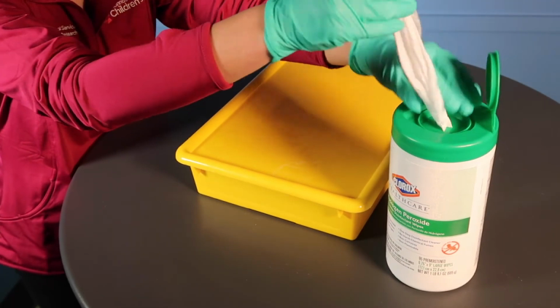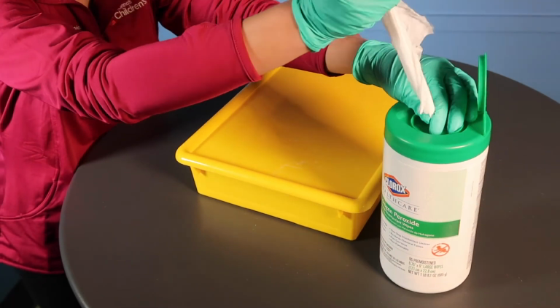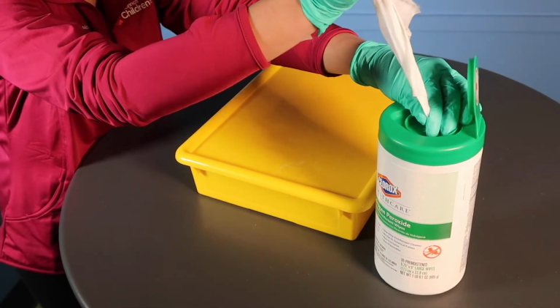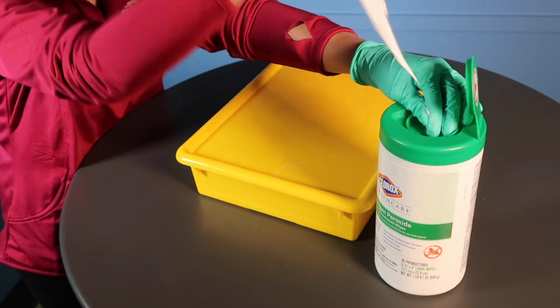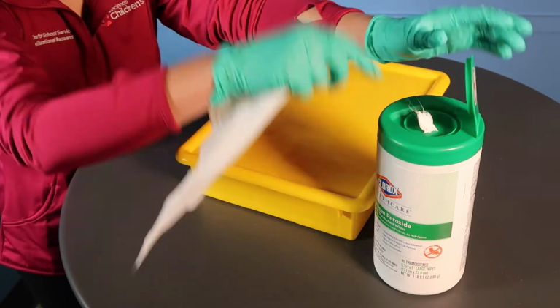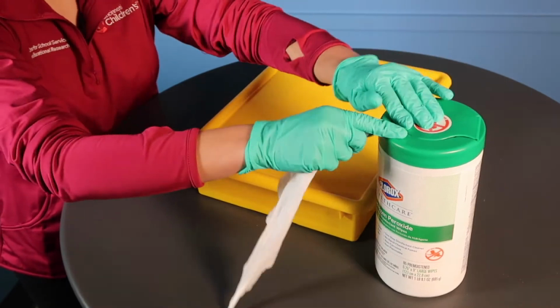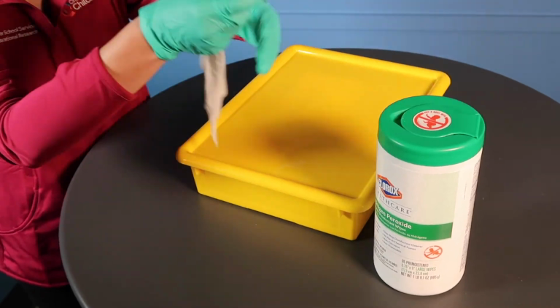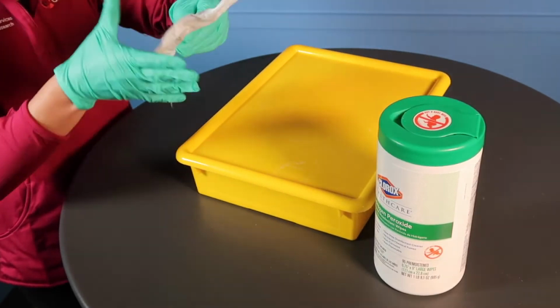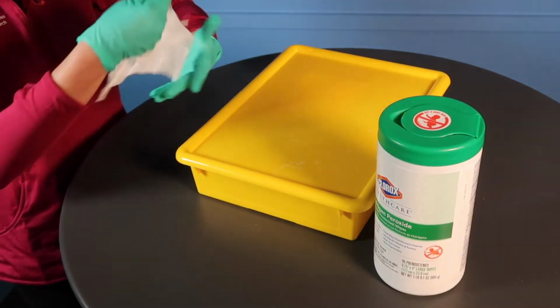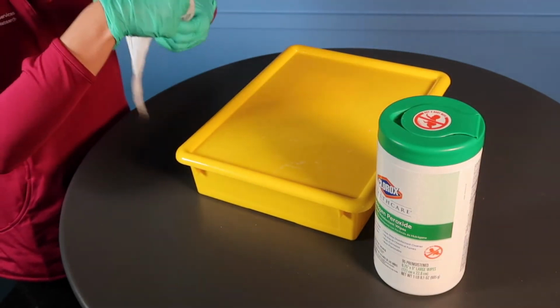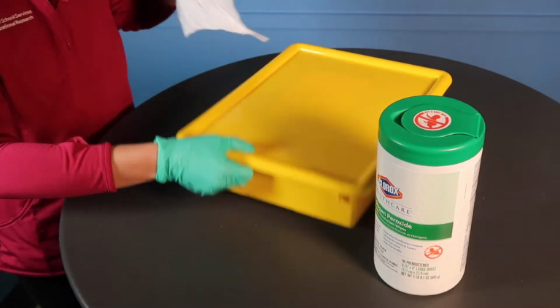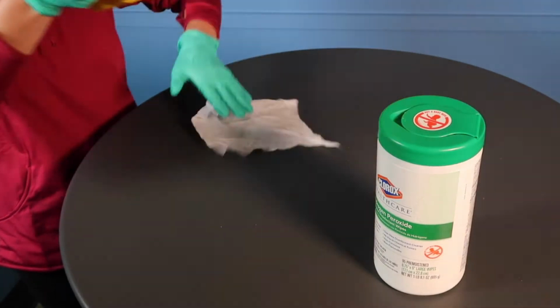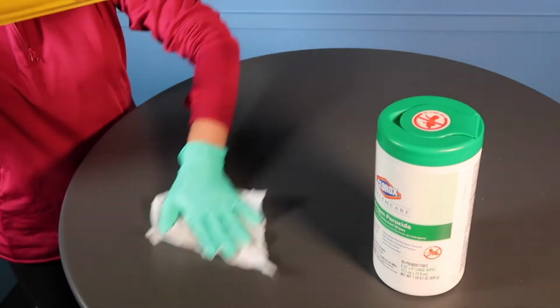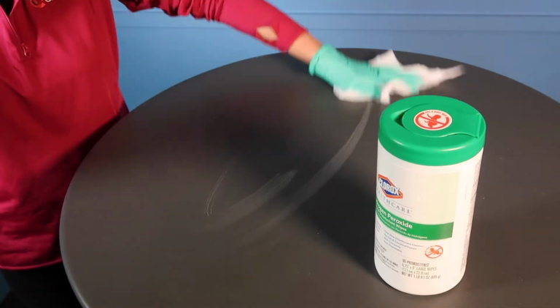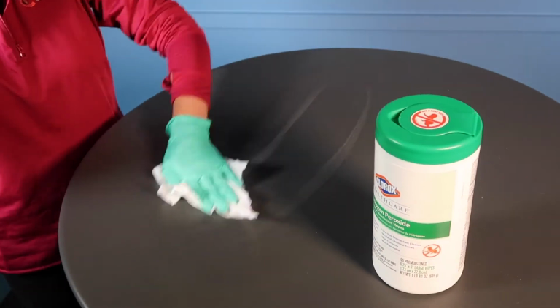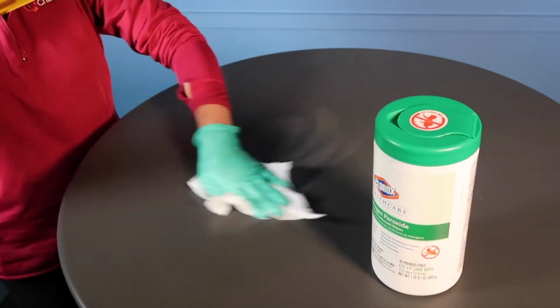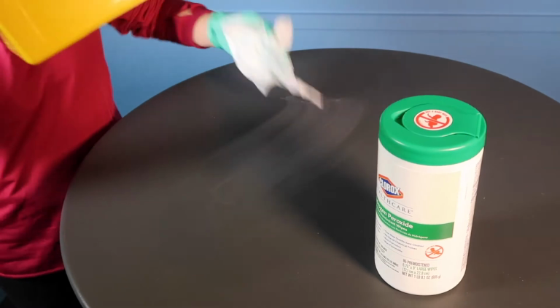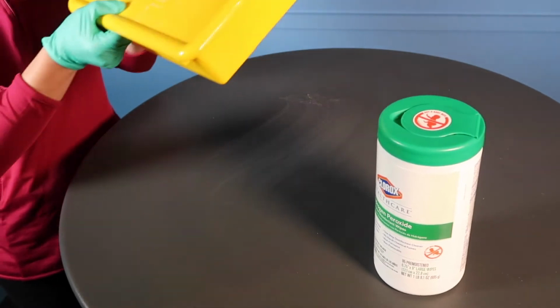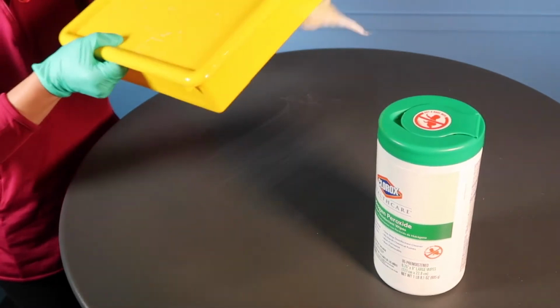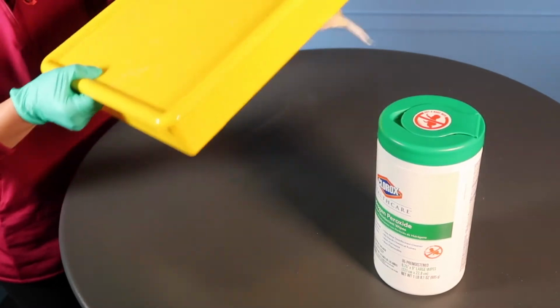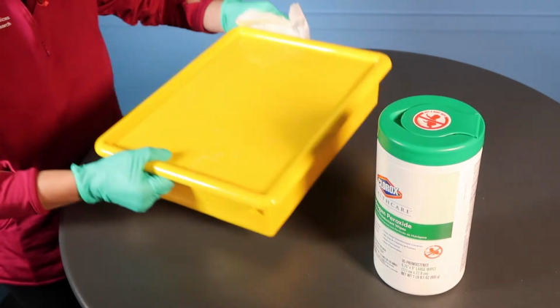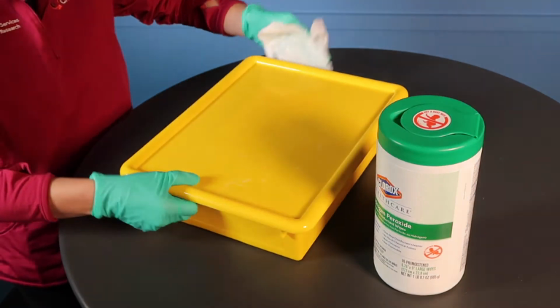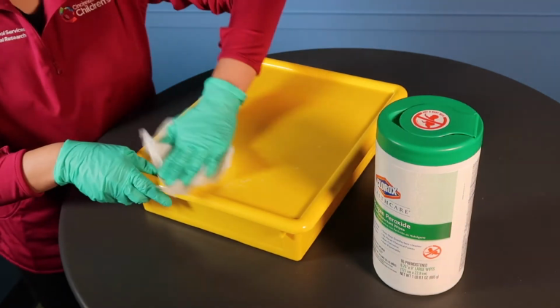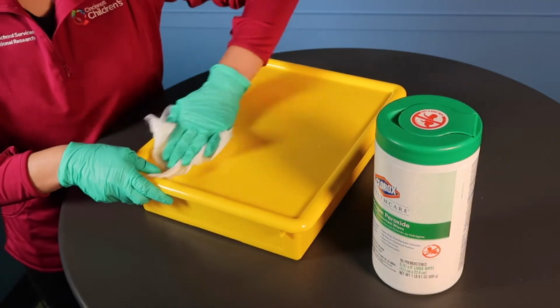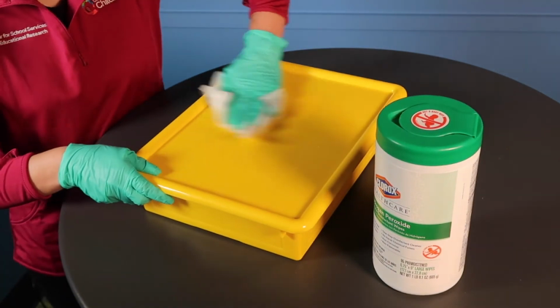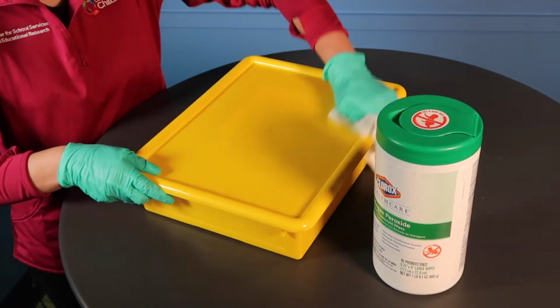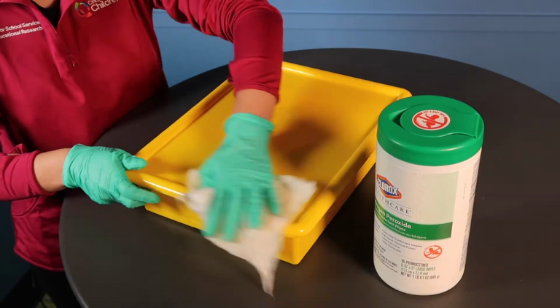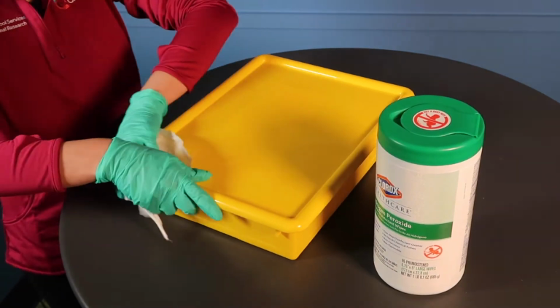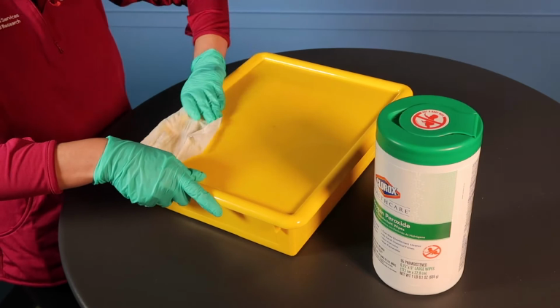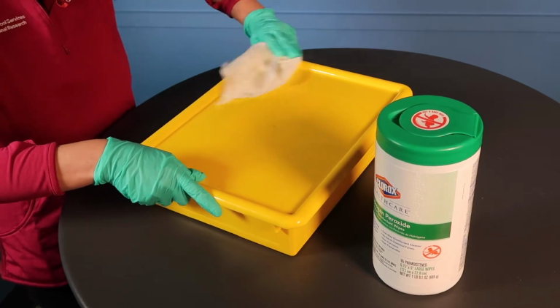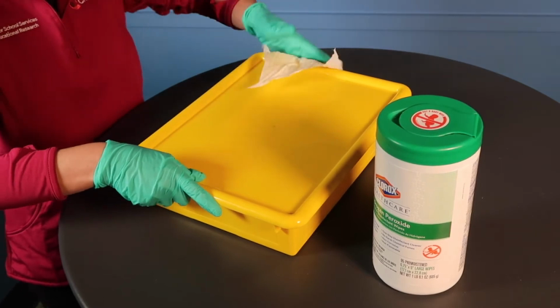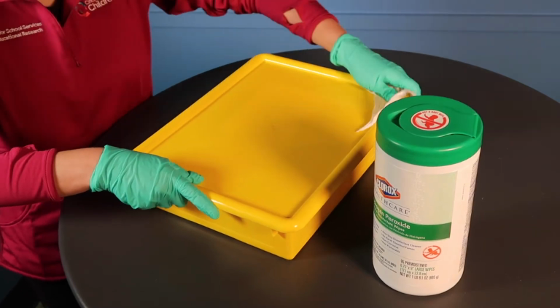Do this at the nurse server station with the correct disinfectant wipe. Wipe down the nurse server and the bottom of the box before resting the box back on the server. That way, both surfaces stay clean.